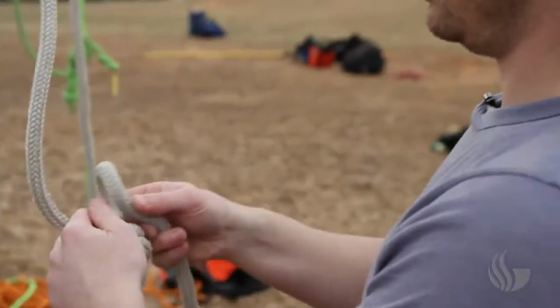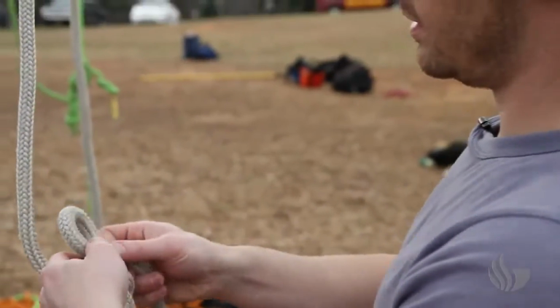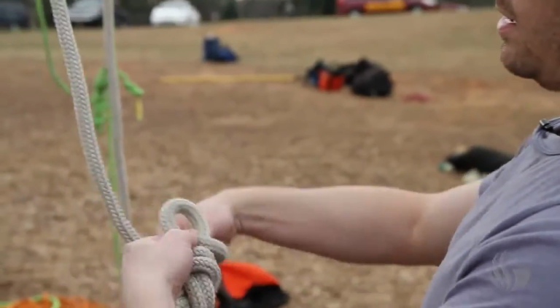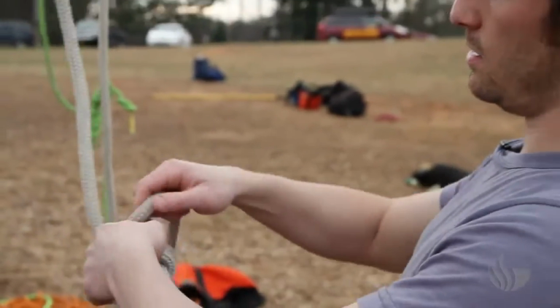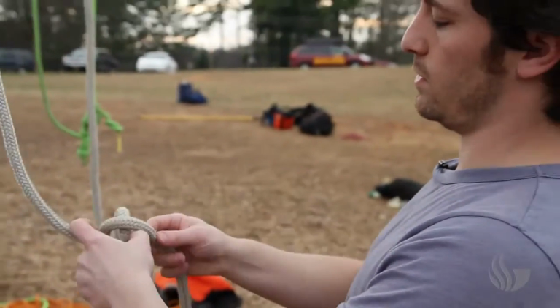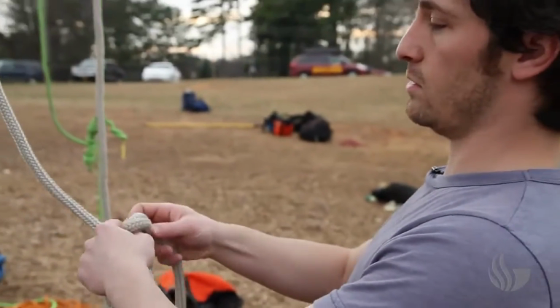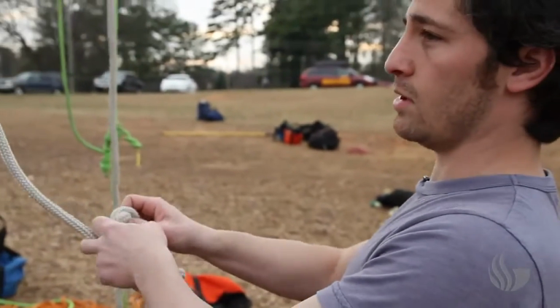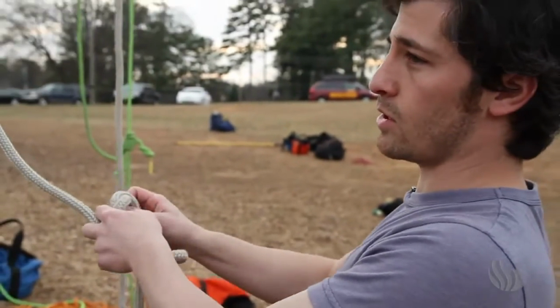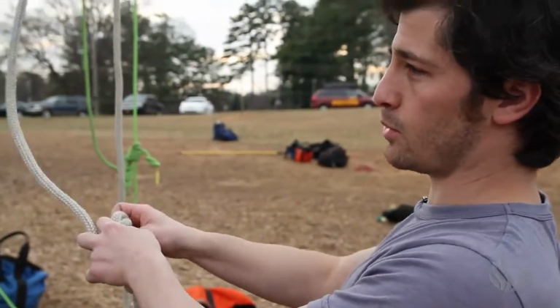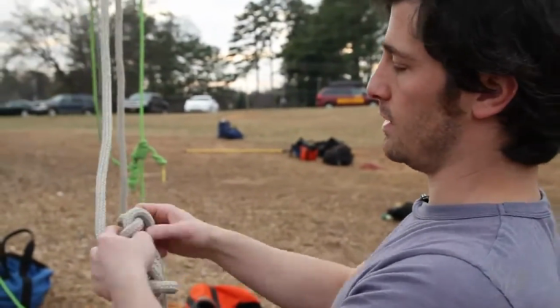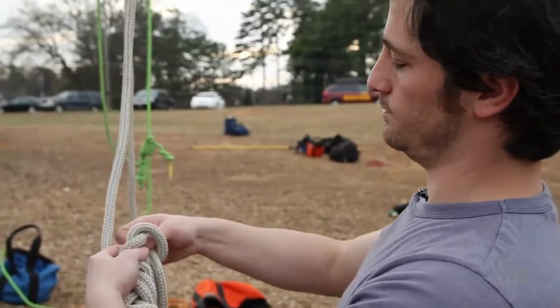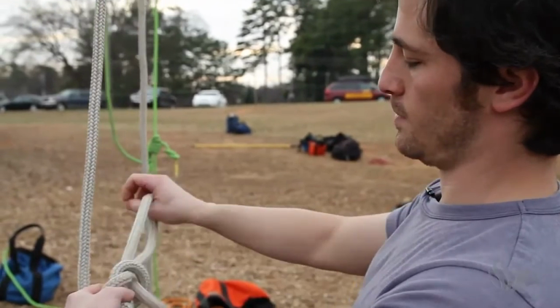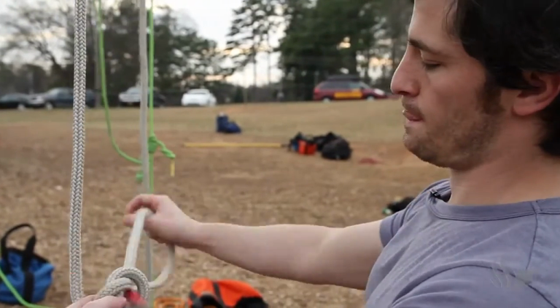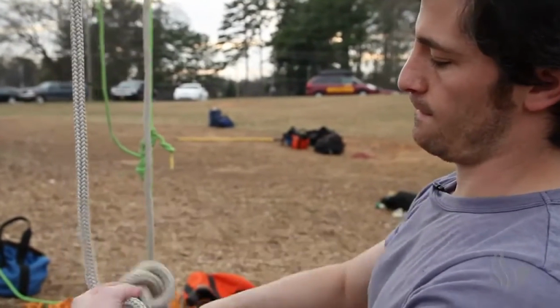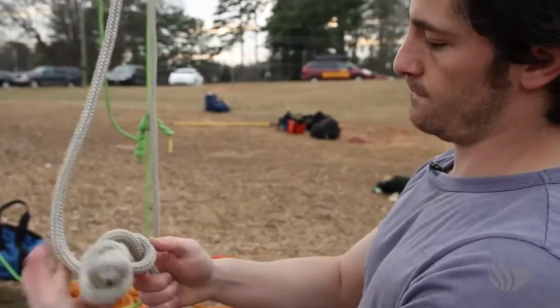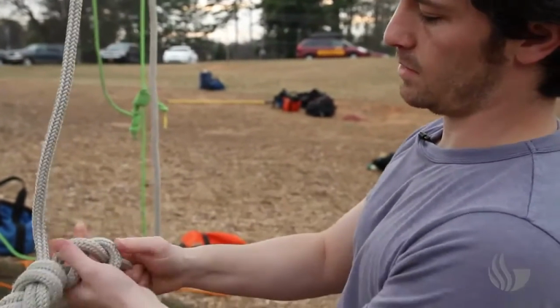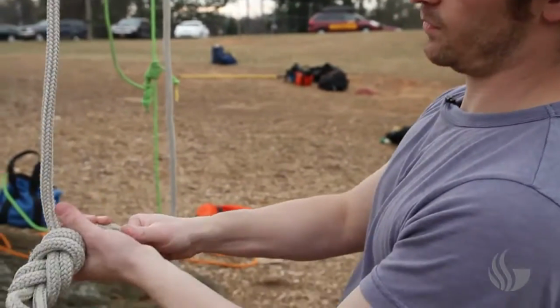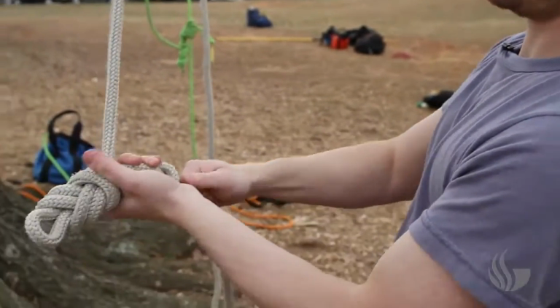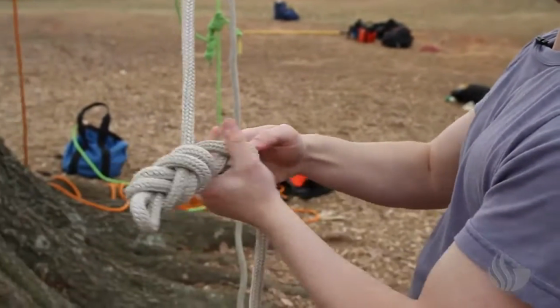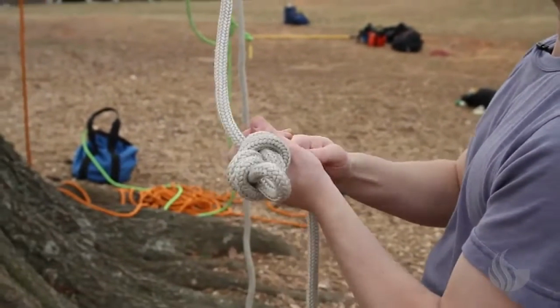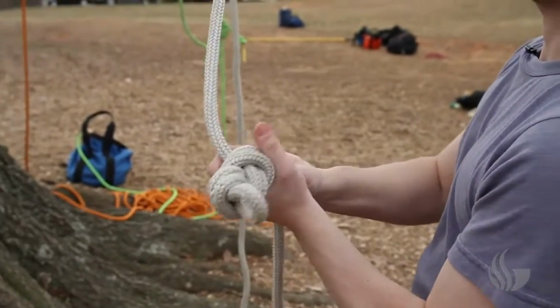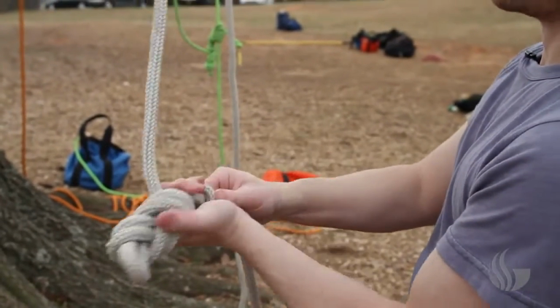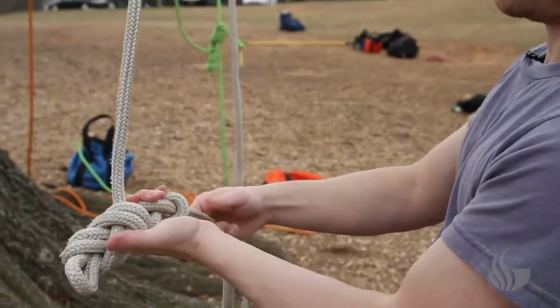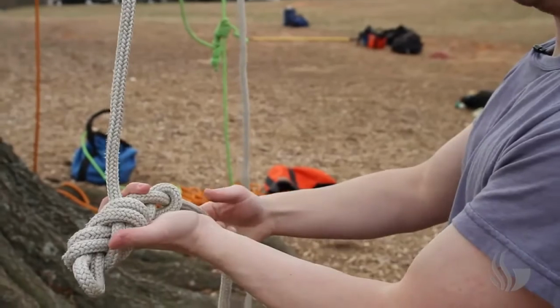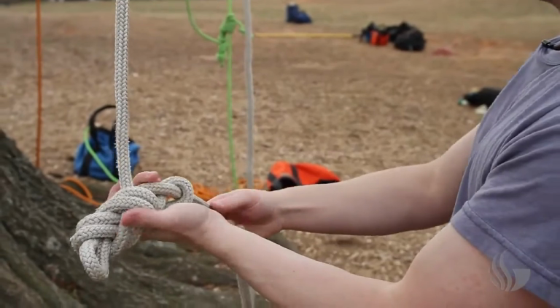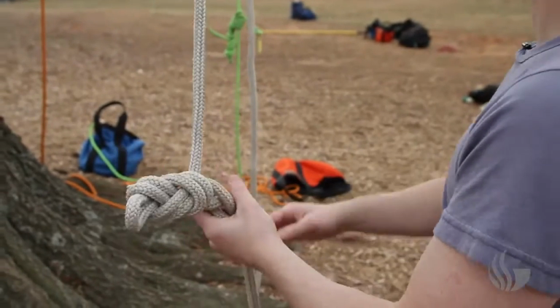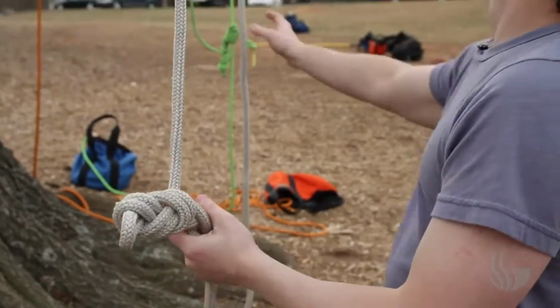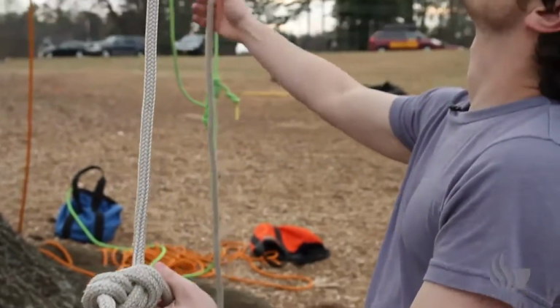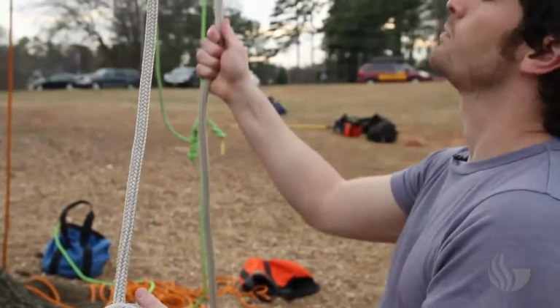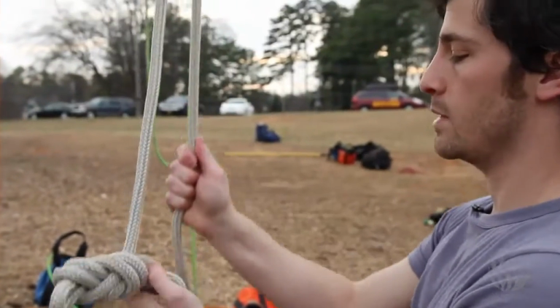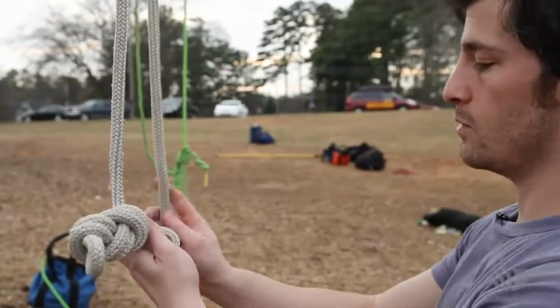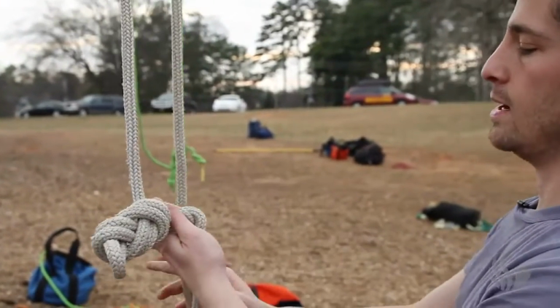Now I'm going to tie another figure eight. We call it our bridge knot, right up against my first figure eight.